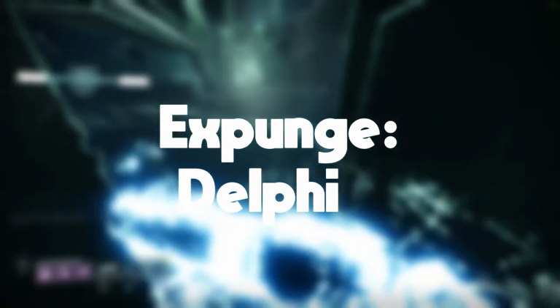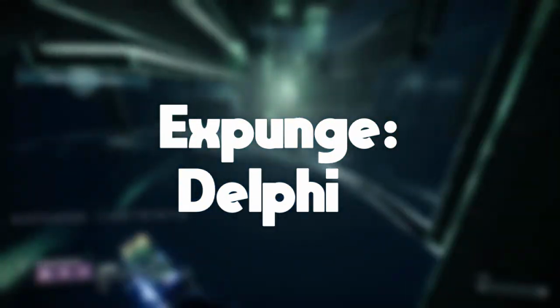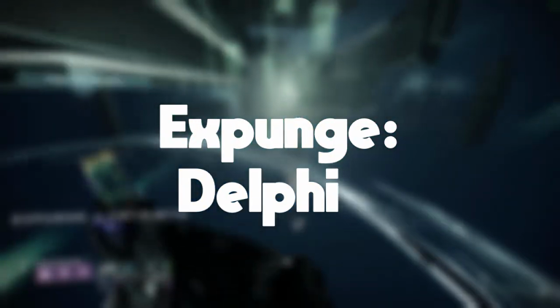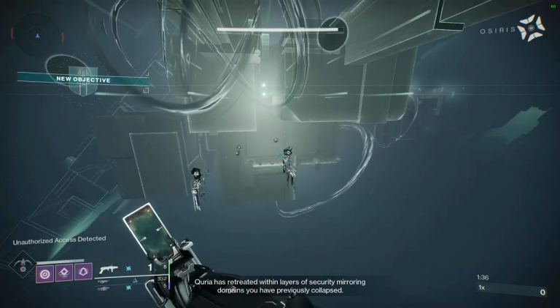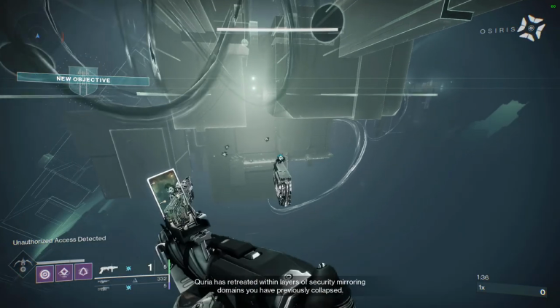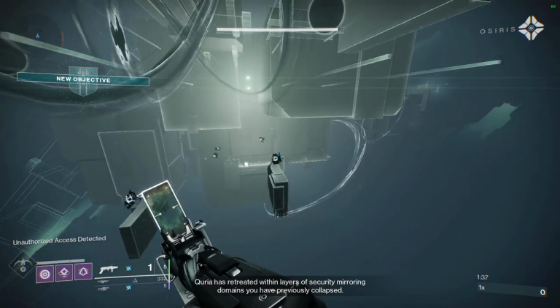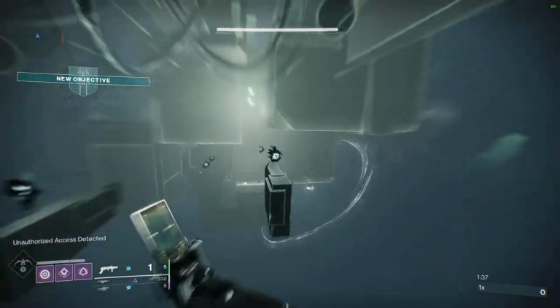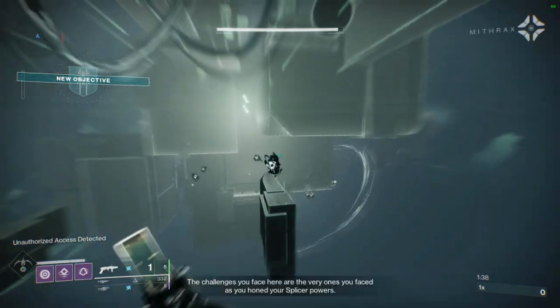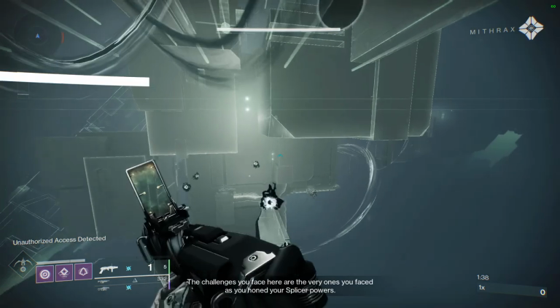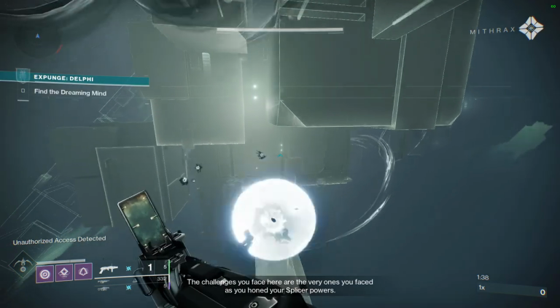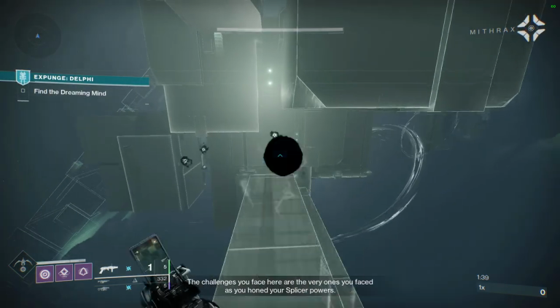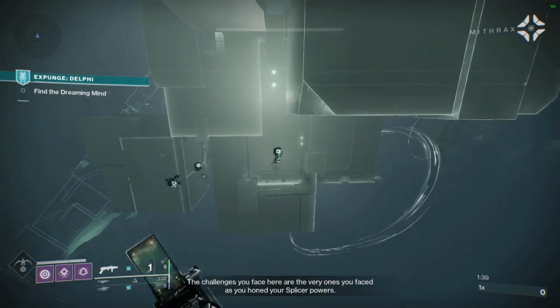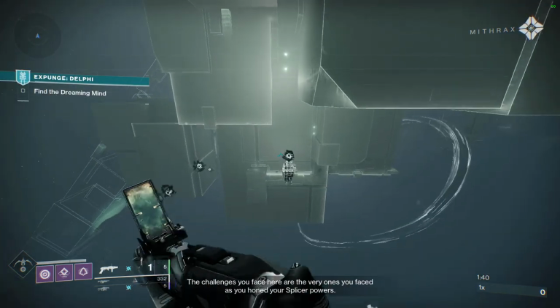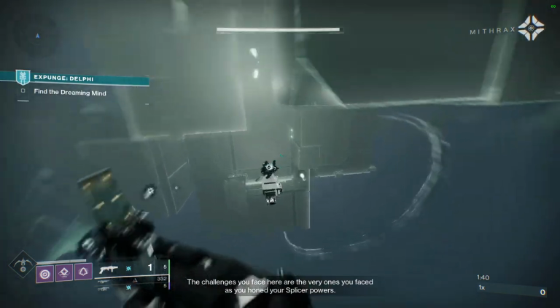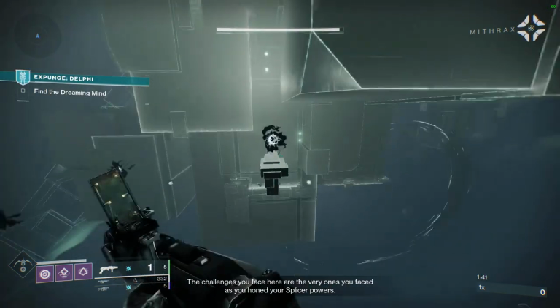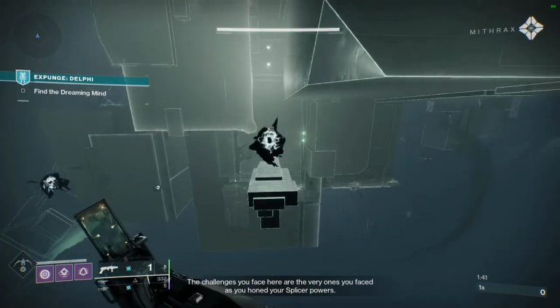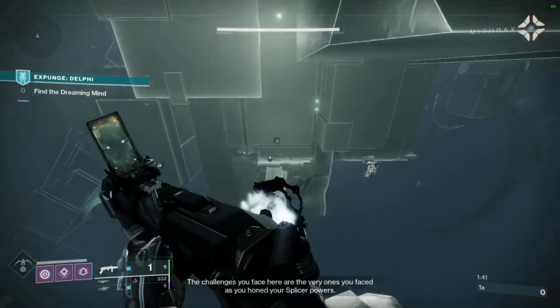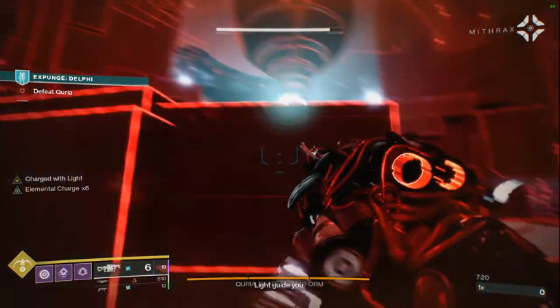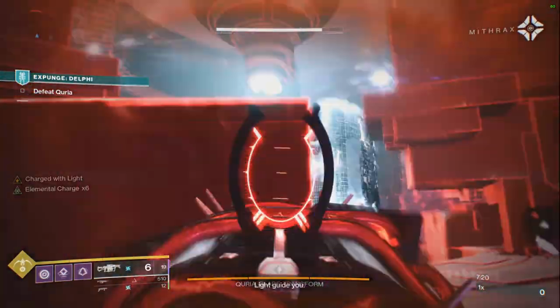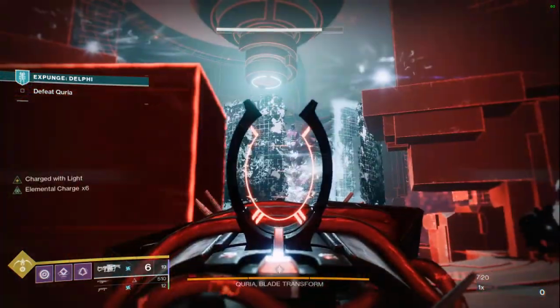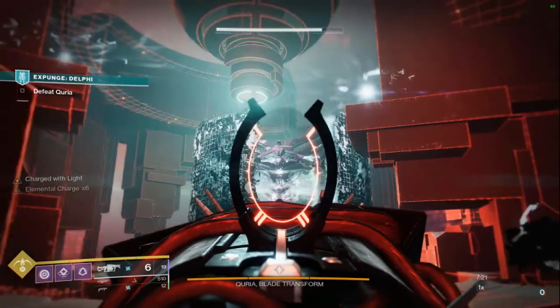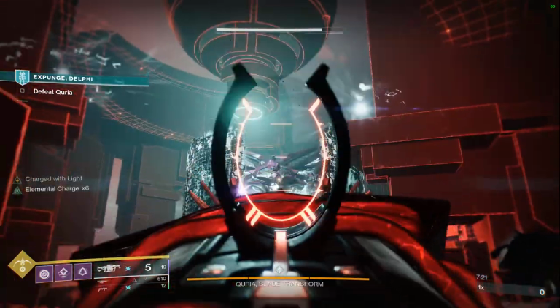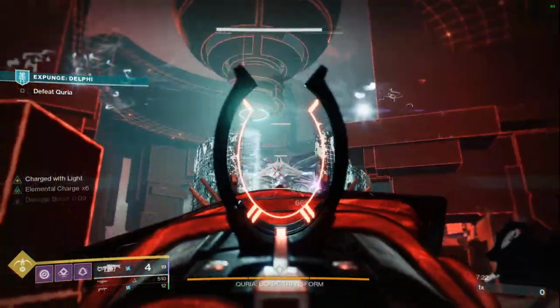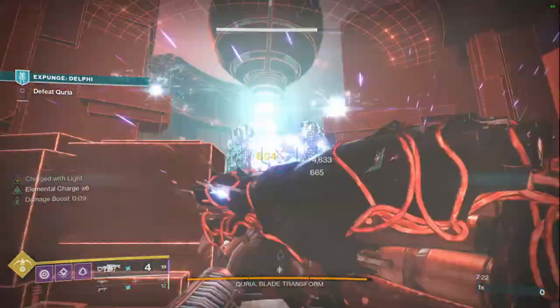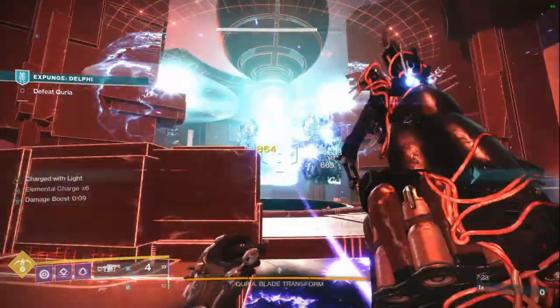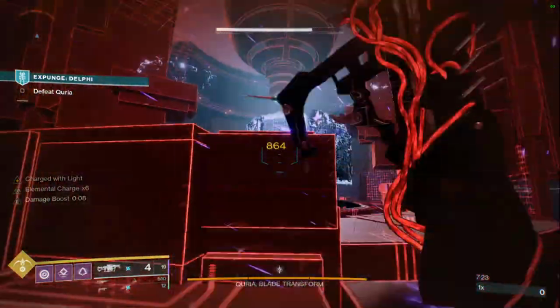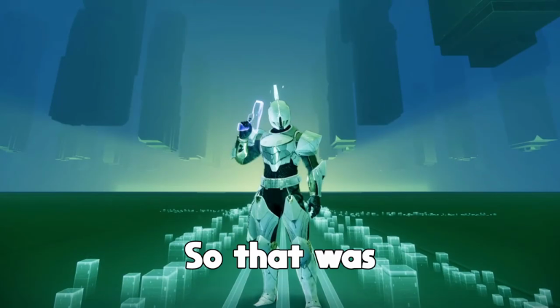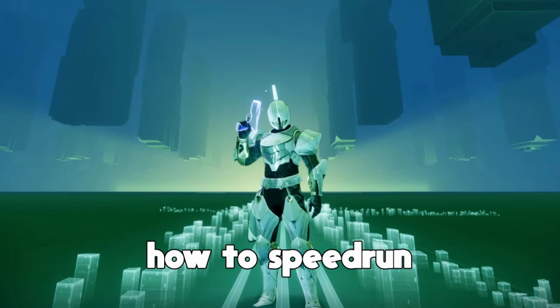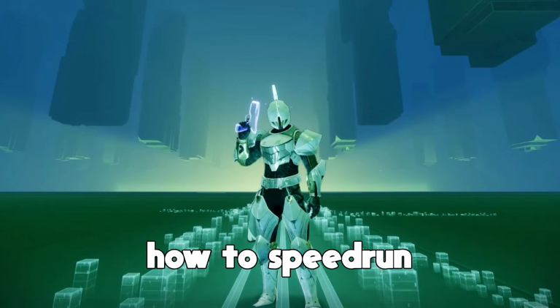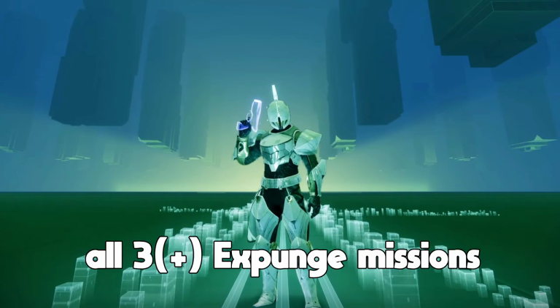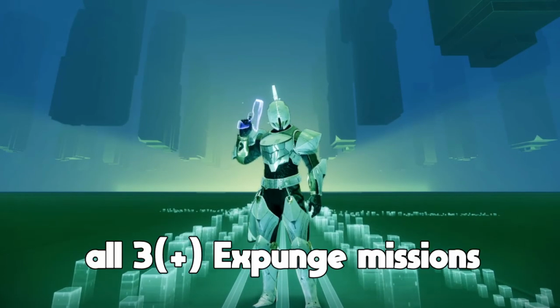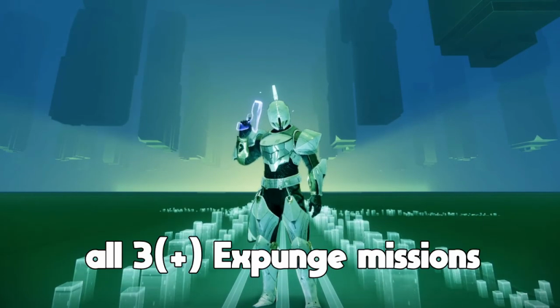Expunge Delphi. I don't believe this one has a speedrun challenge, but in case it does, use all the tips from the previous missions to help you. As for the boss, DPS with Anarchy or something. So that was how to speedrun all three Expunge missions.